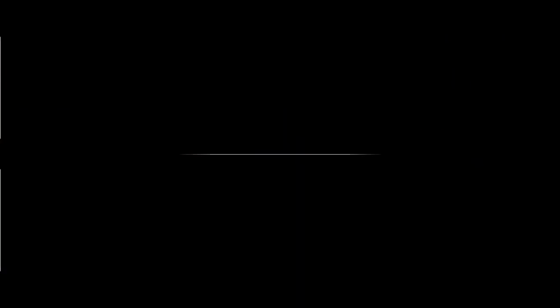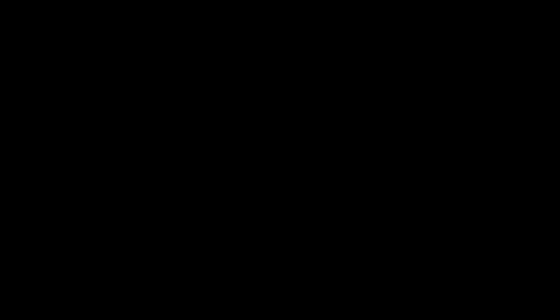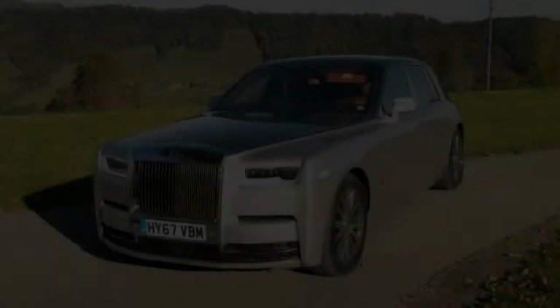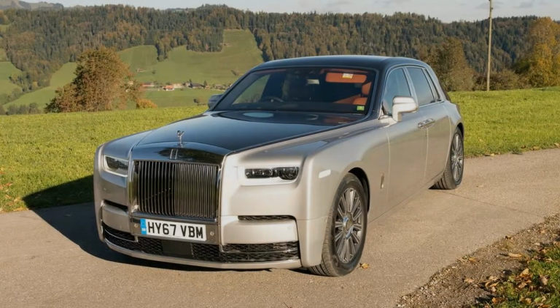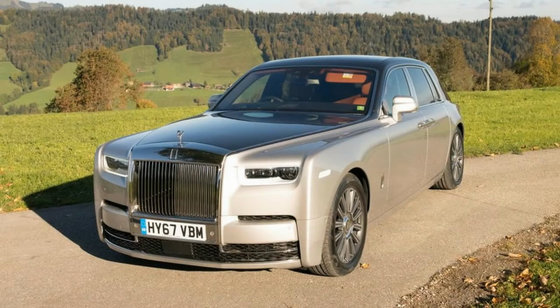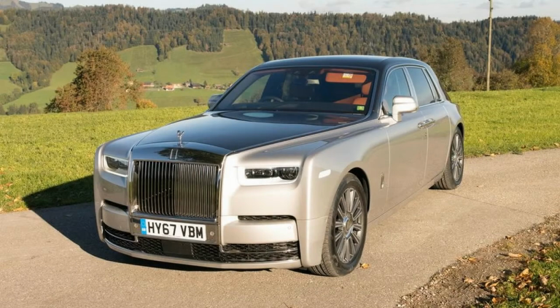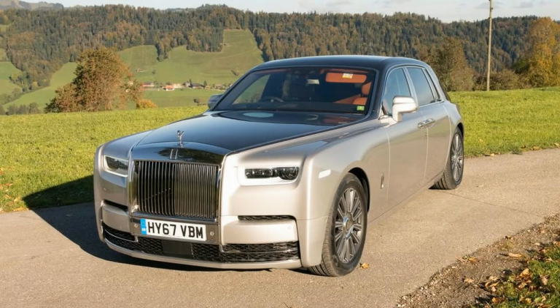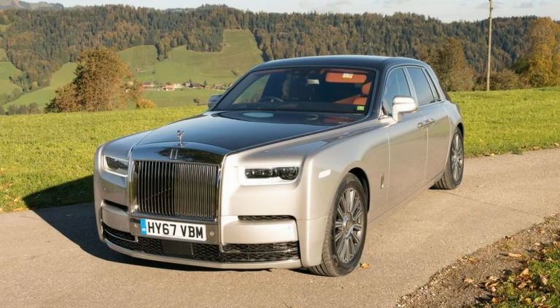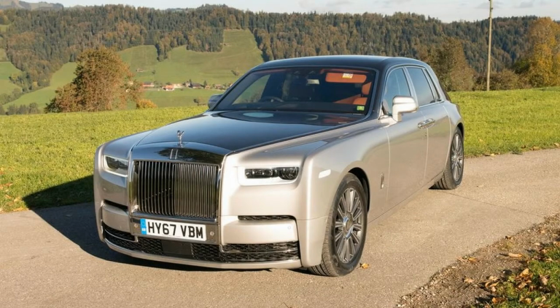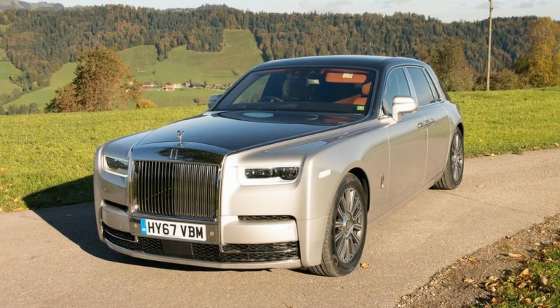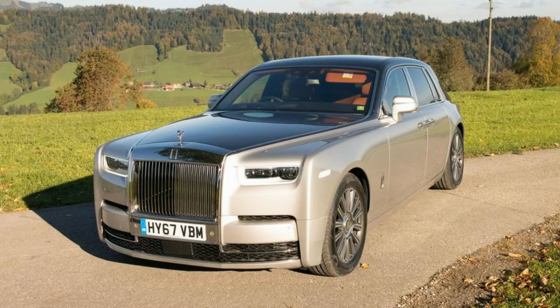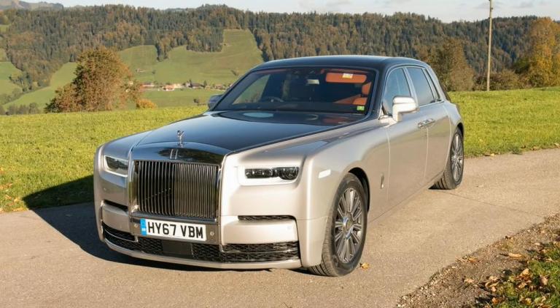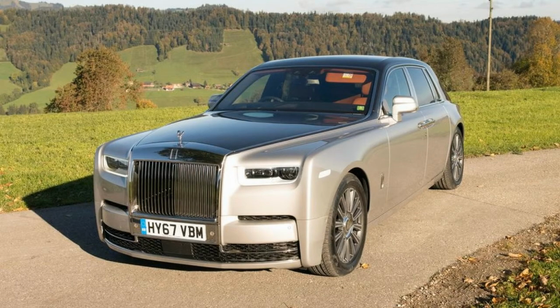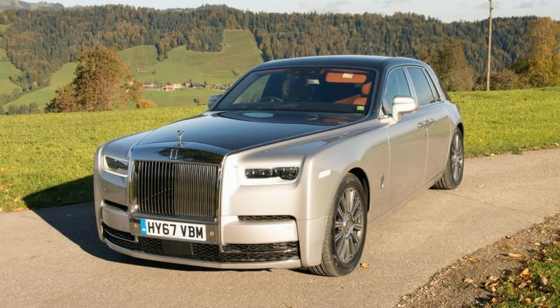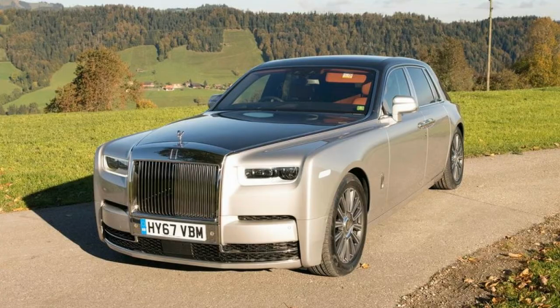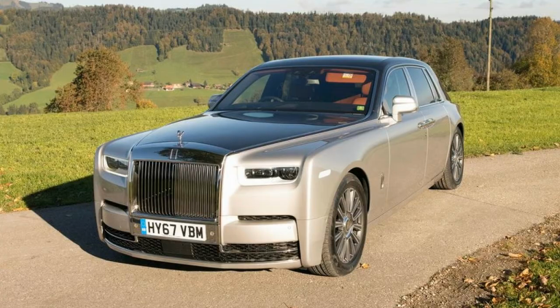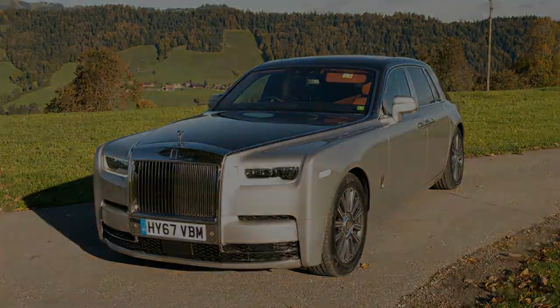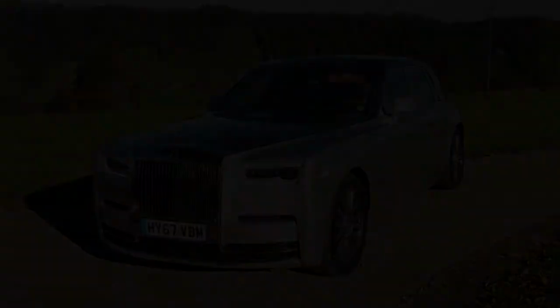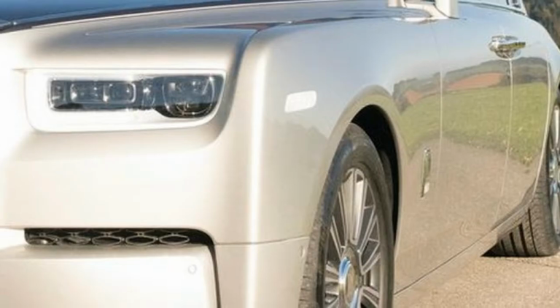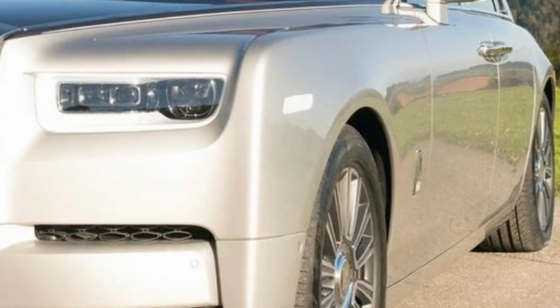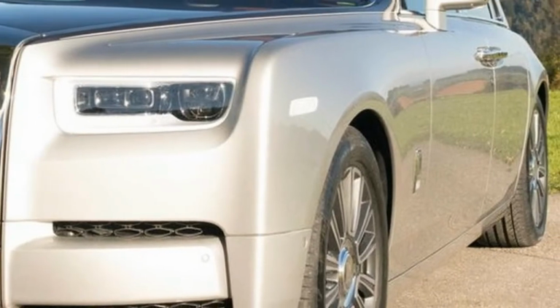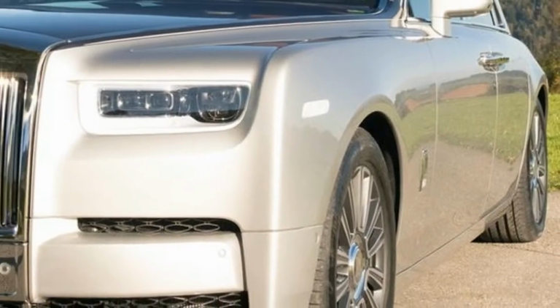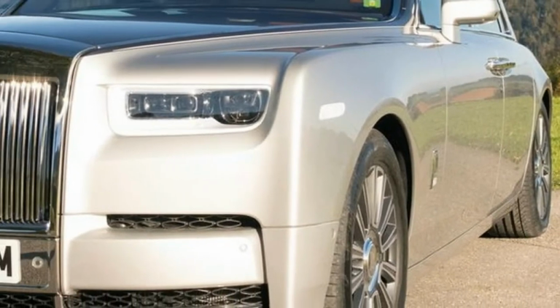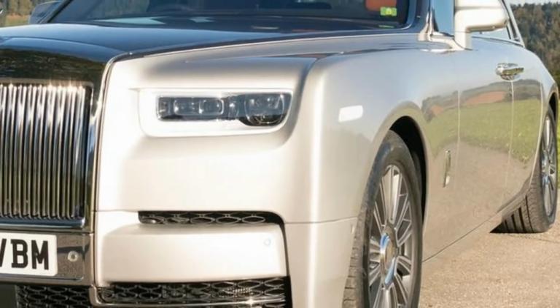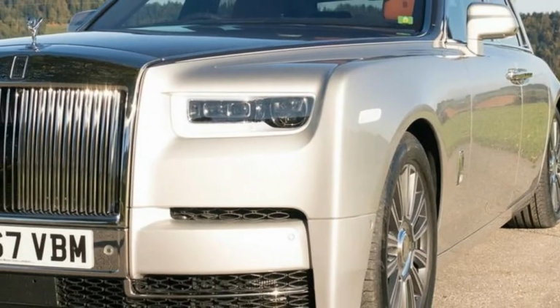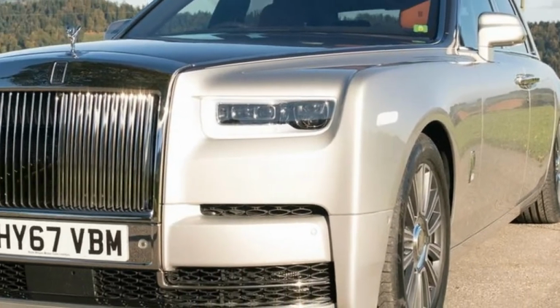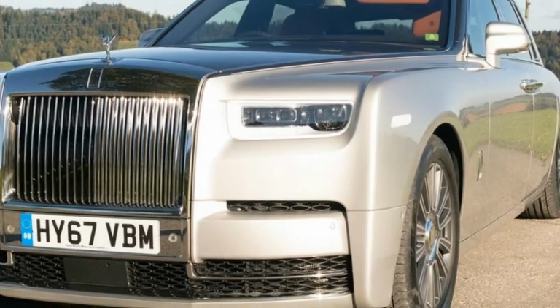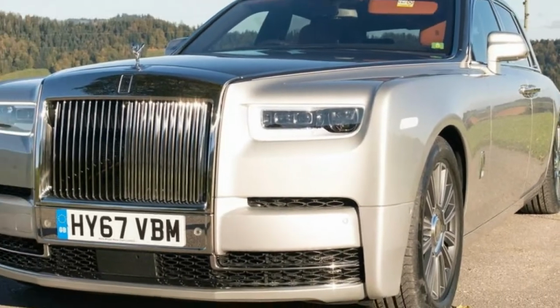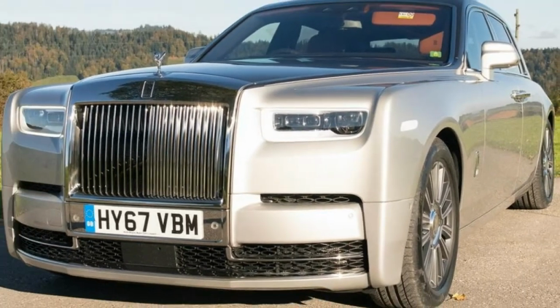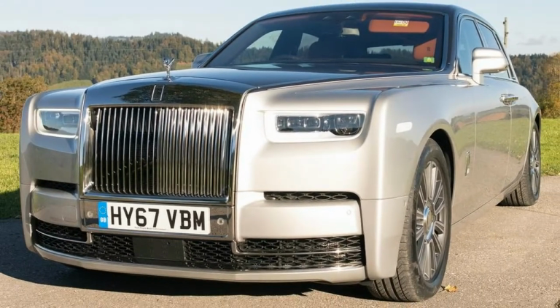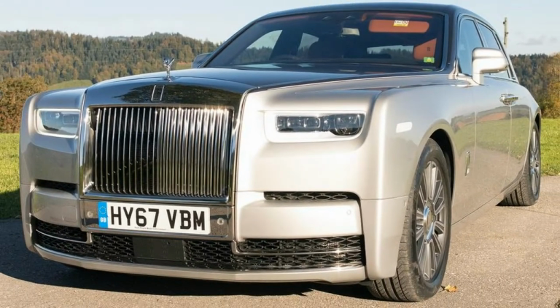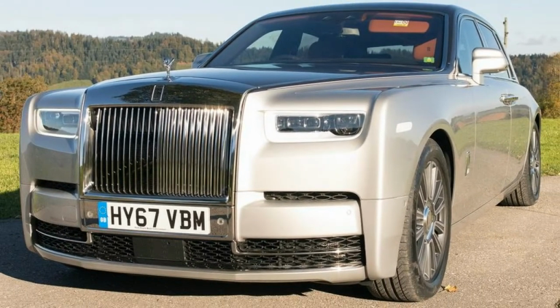Hi, I am George from Max Automotive. I want to inform you about the 2018 Rolls-Royce Phantom — check this out, guys.